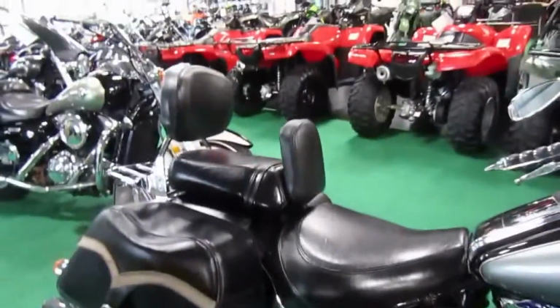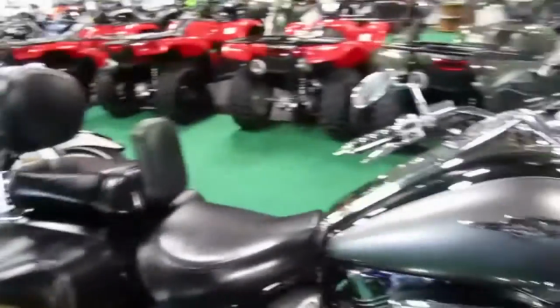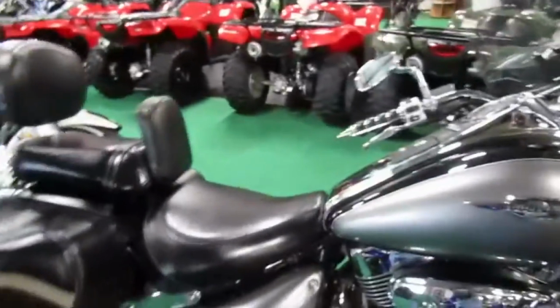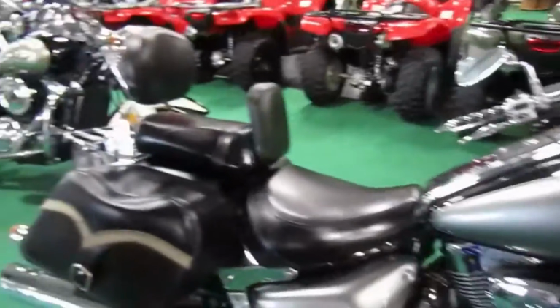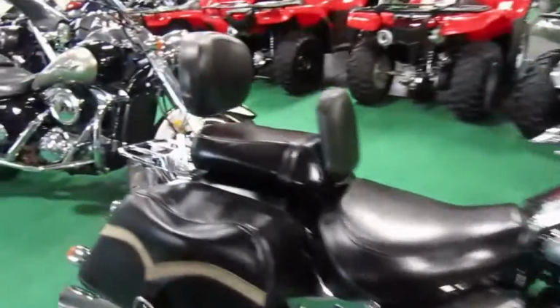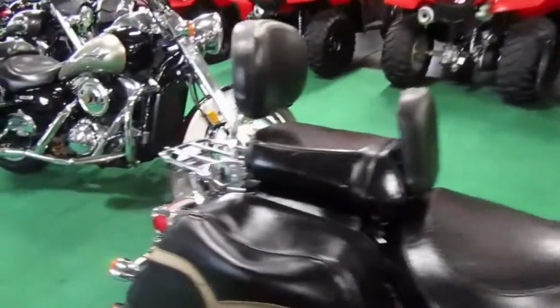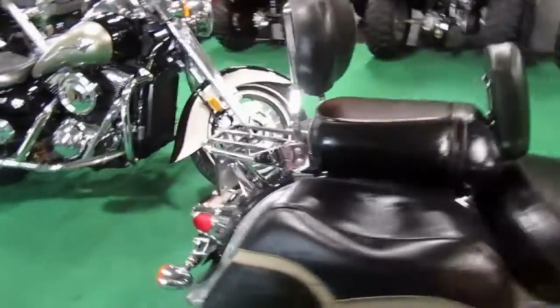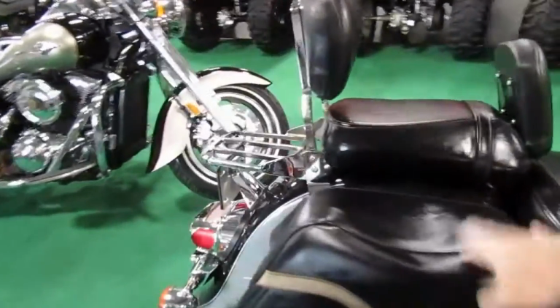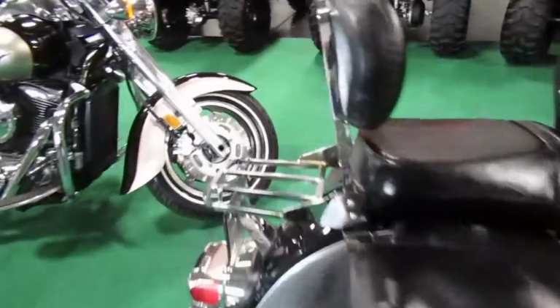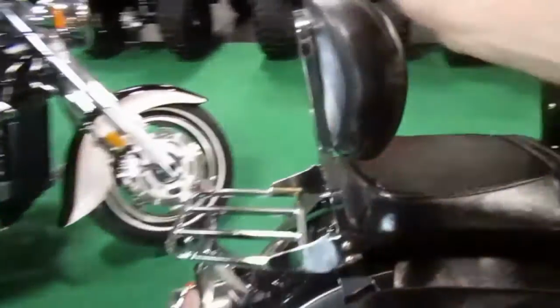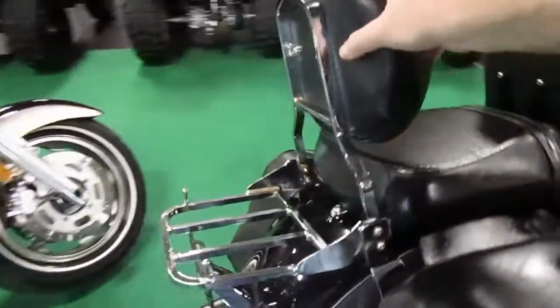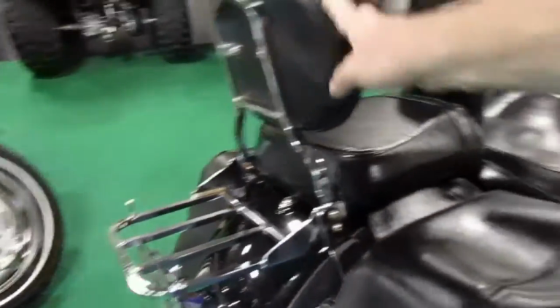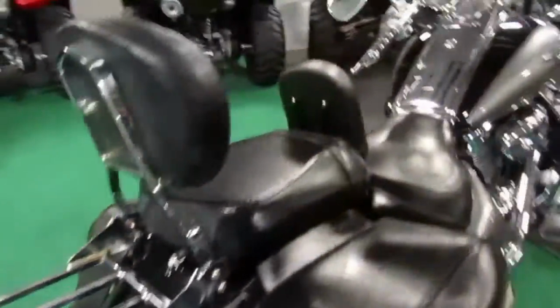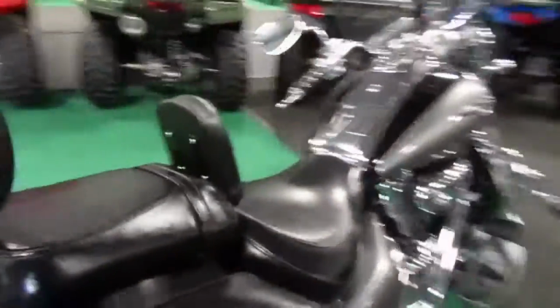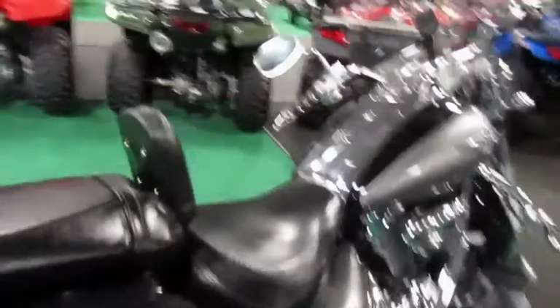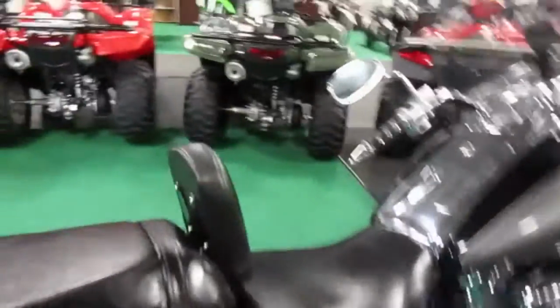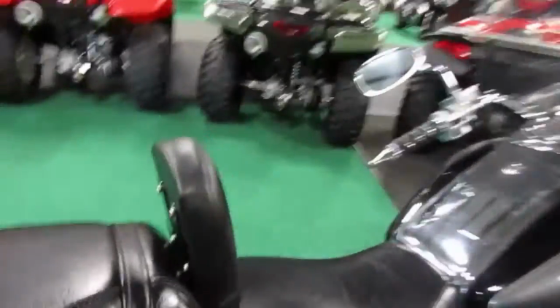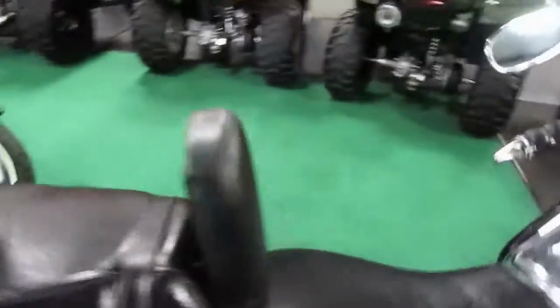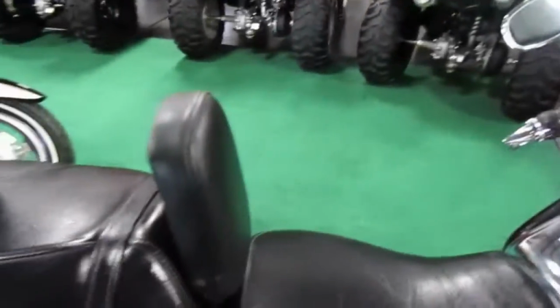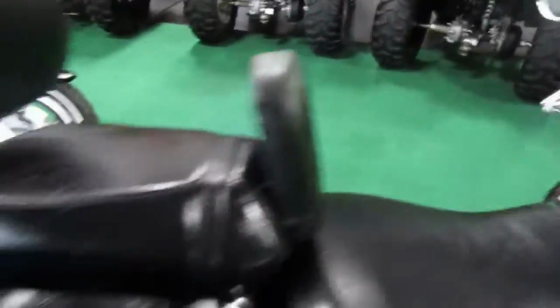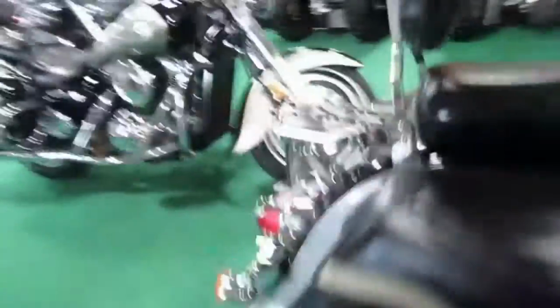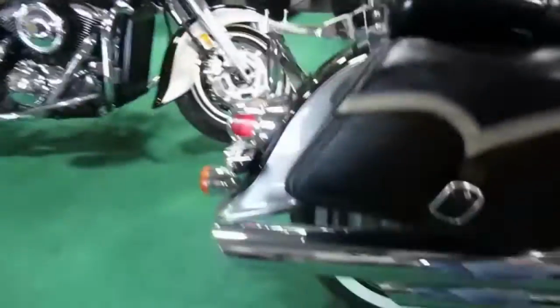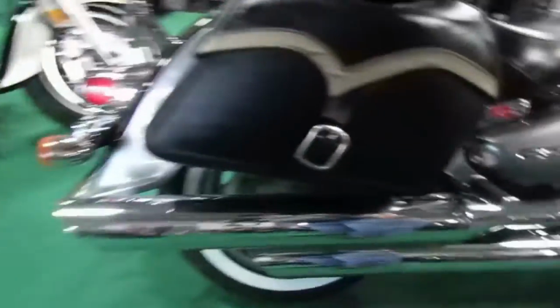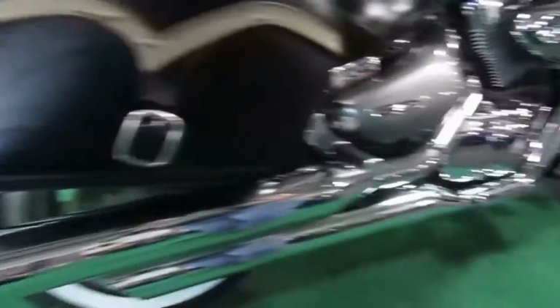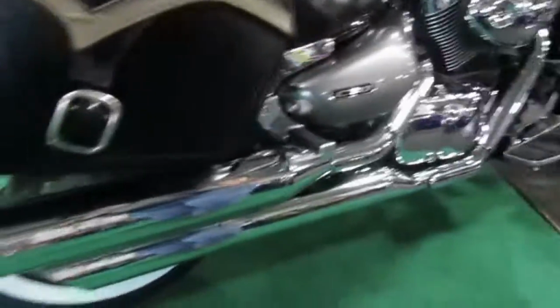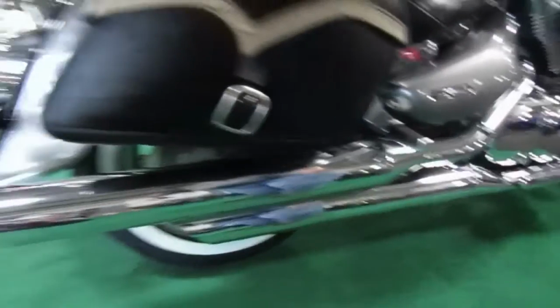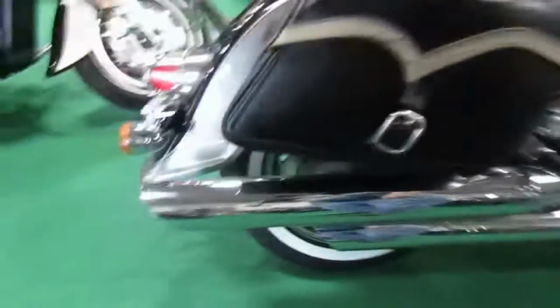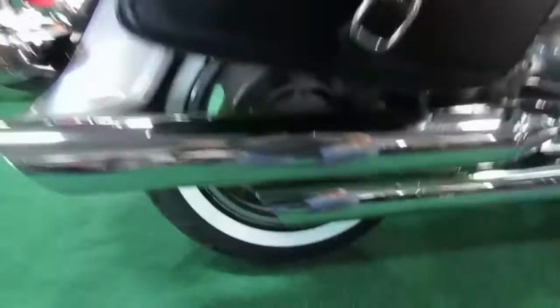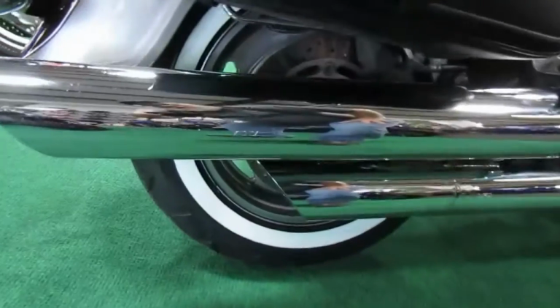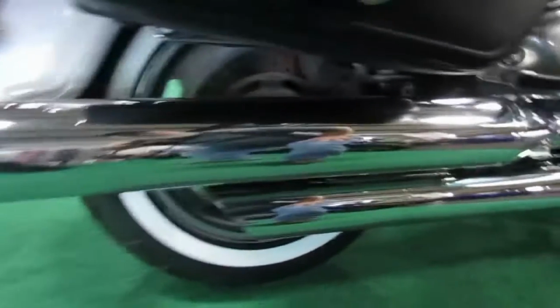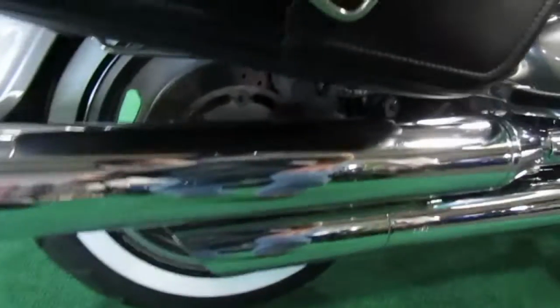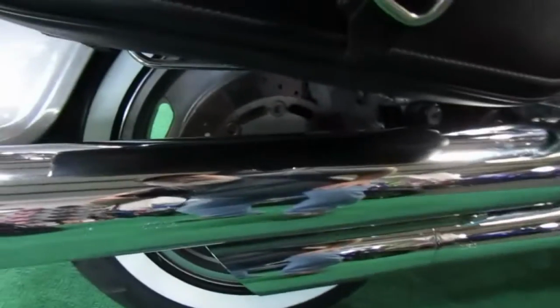Seat looks in great shape. It has soft bags, a luggage rack, and a backrest for the passenger, as well as a driver's backrest. Exhaust looks stock, I think.